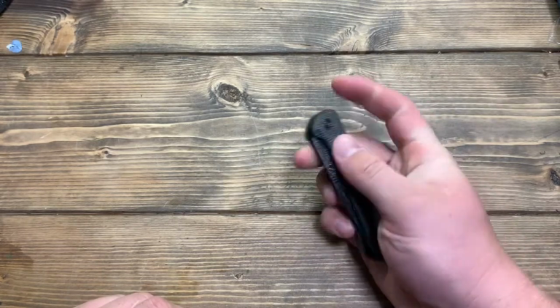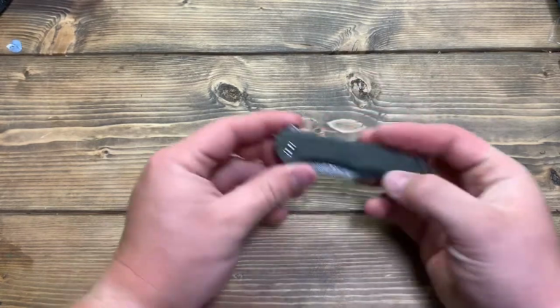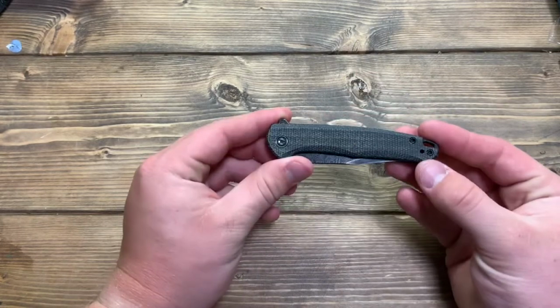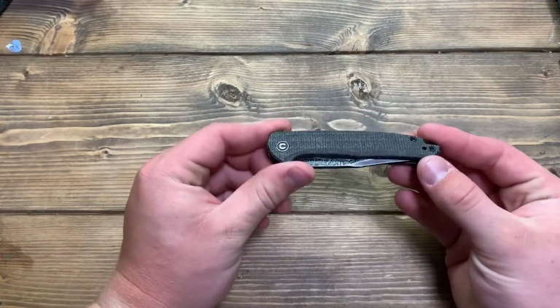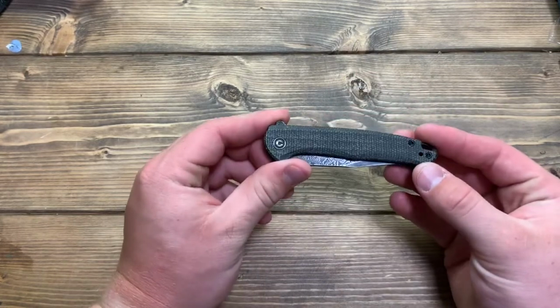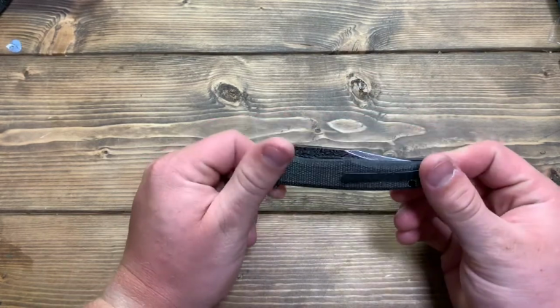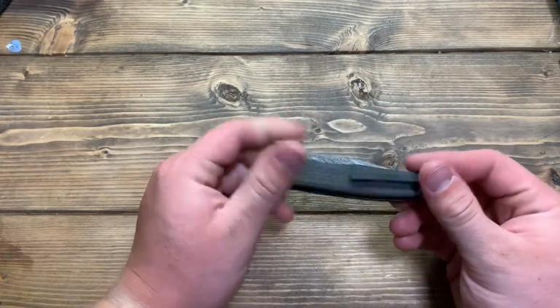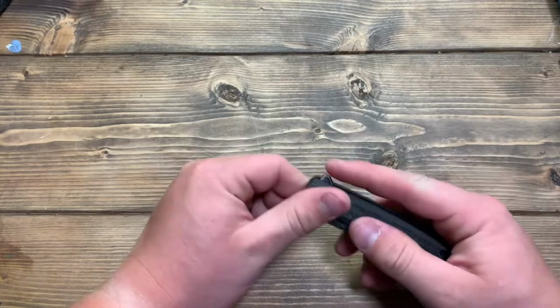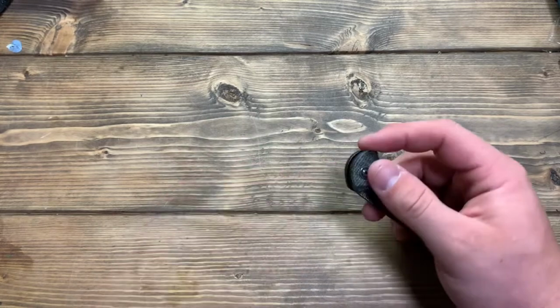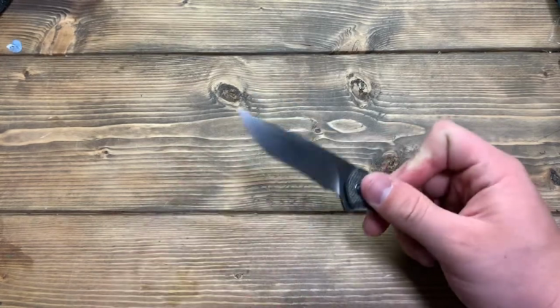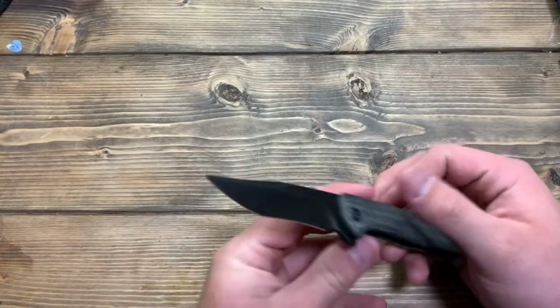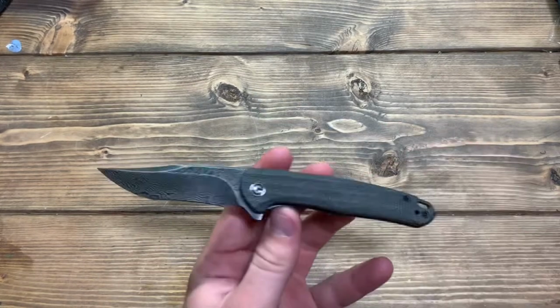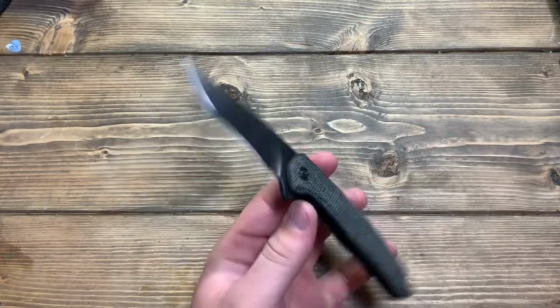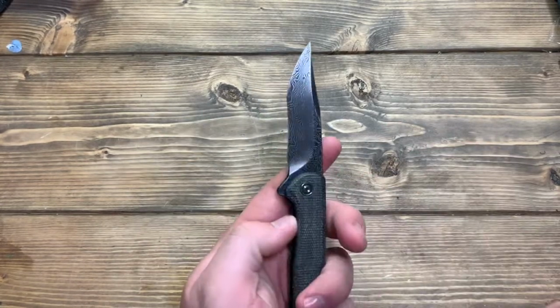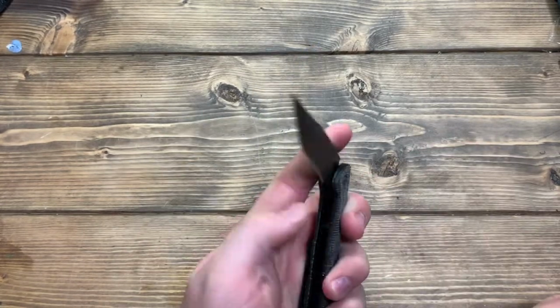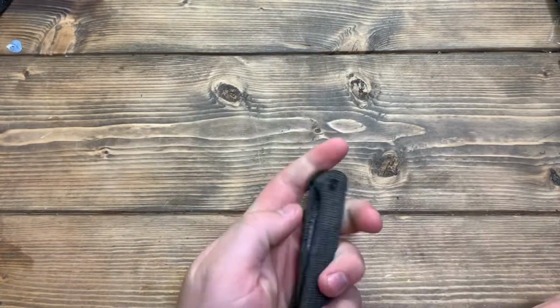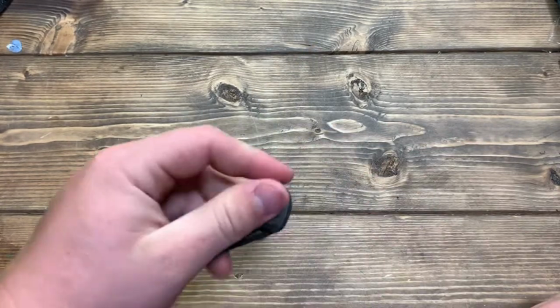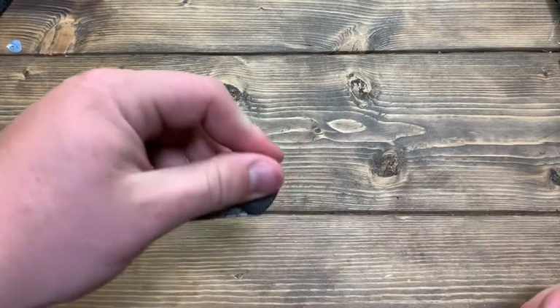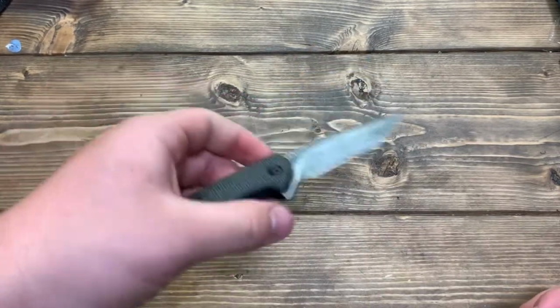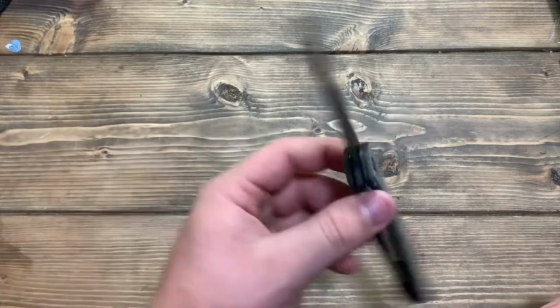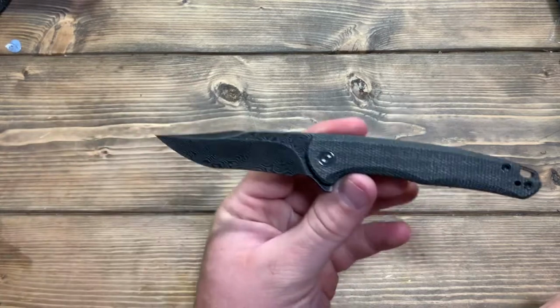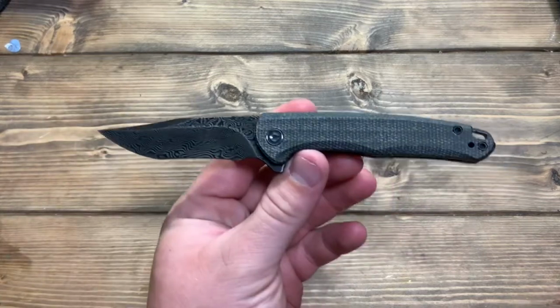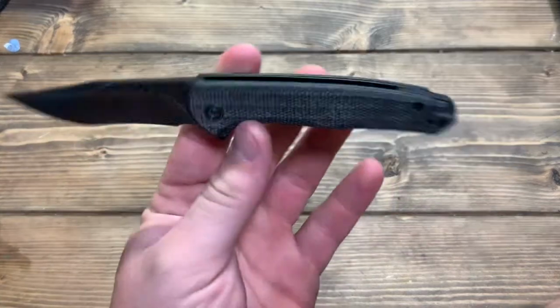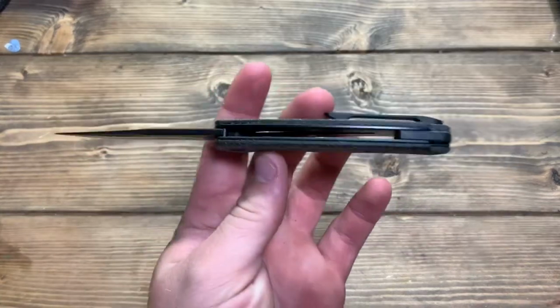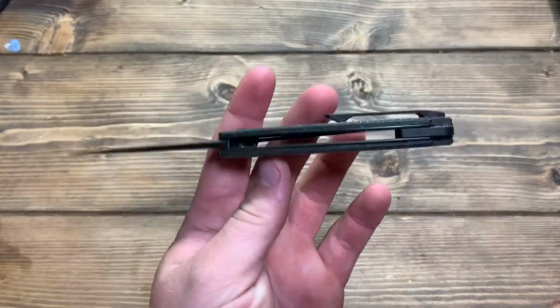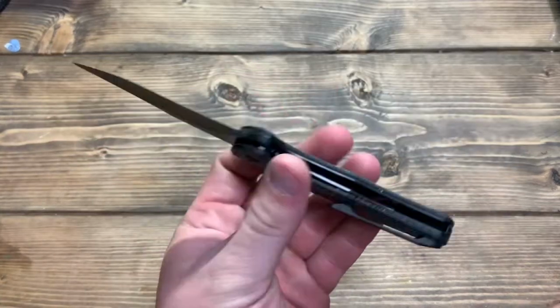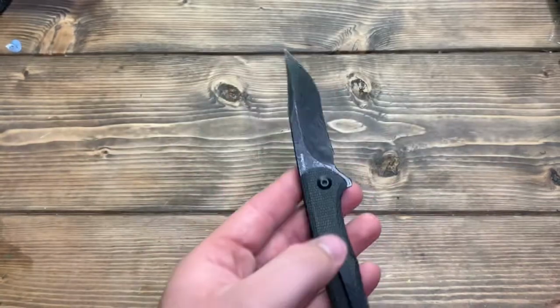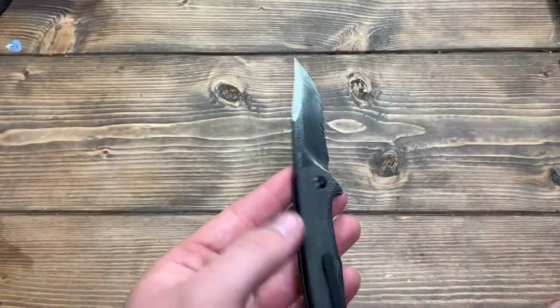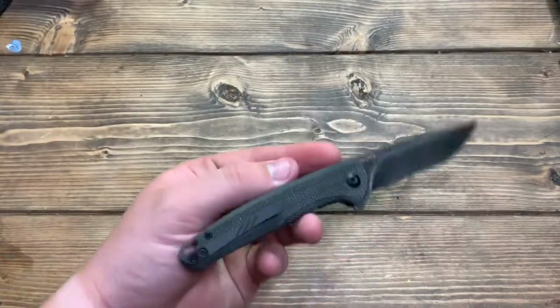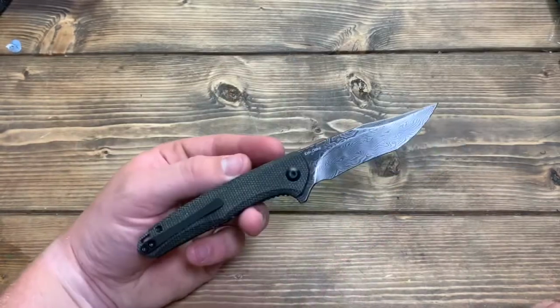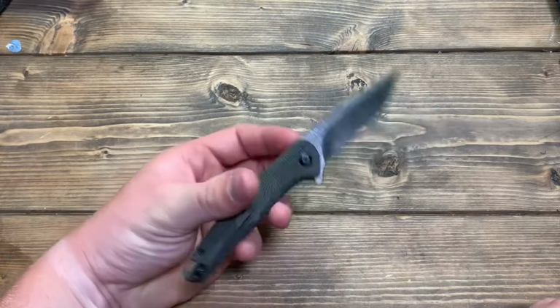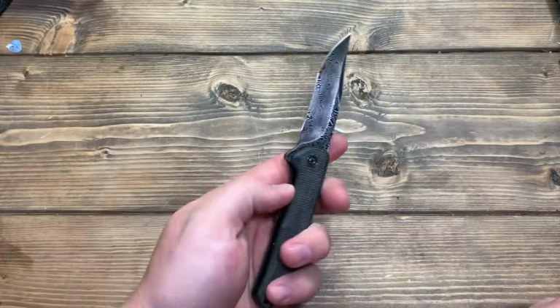We have this micarta here, which I believe is linen micarta — I'm not sure. Like I said, this is just an unboxing and overview, not an actual review. So this is just taking peeks at it, looking at it. Hopefully a full review will come down the road.